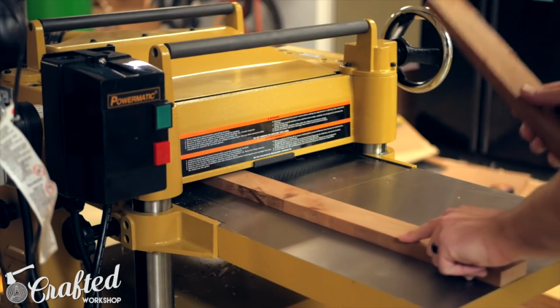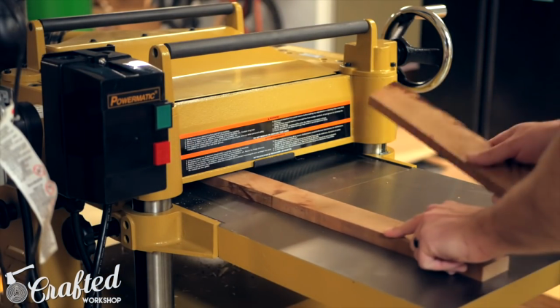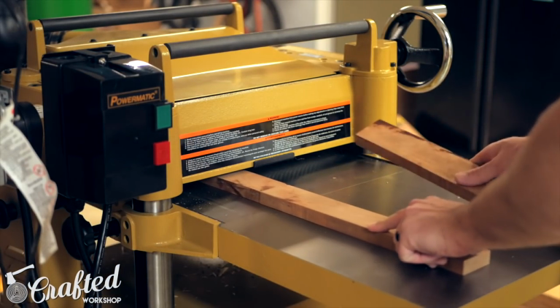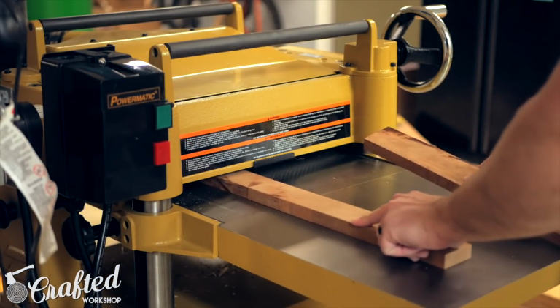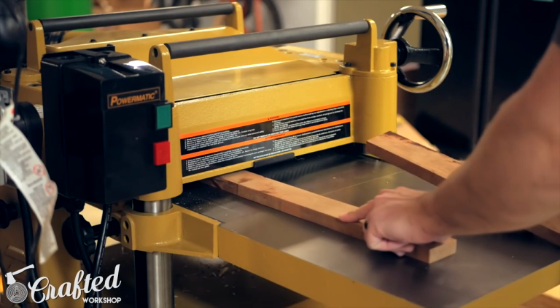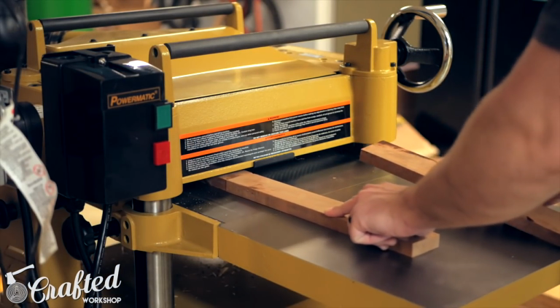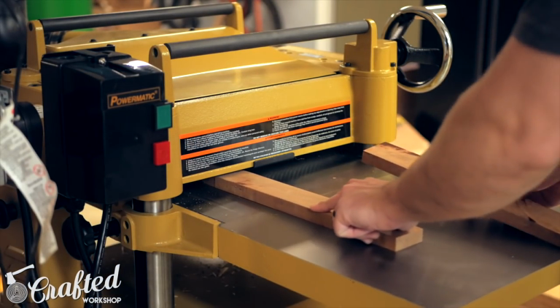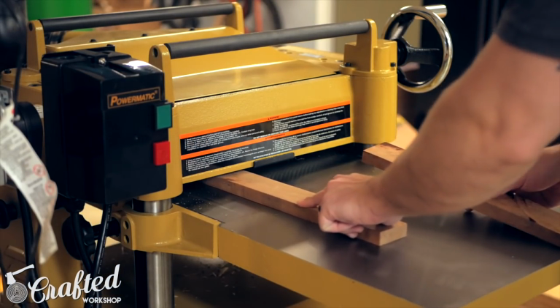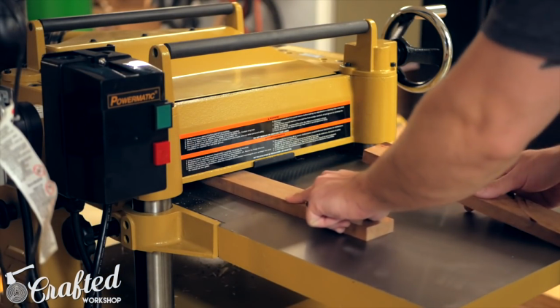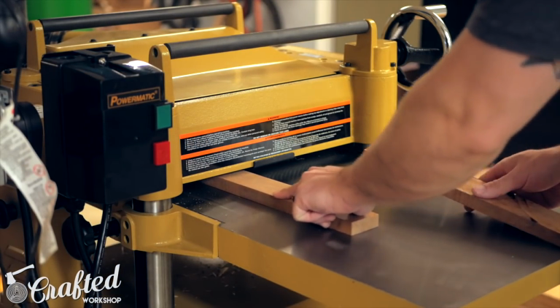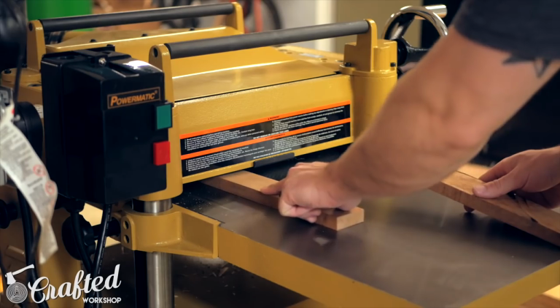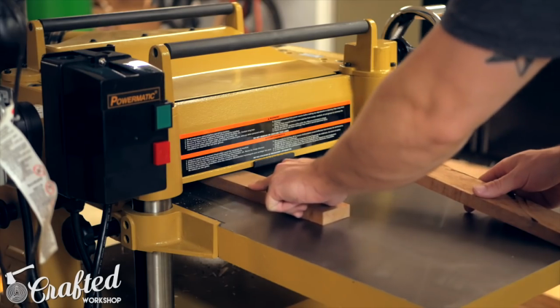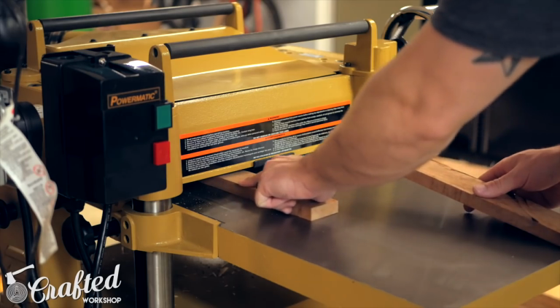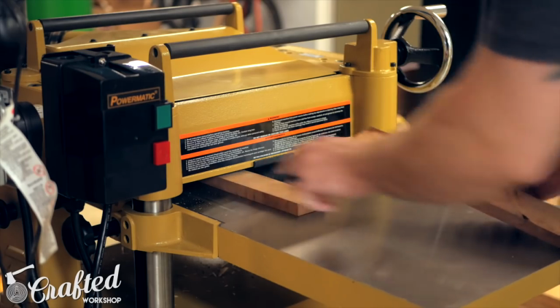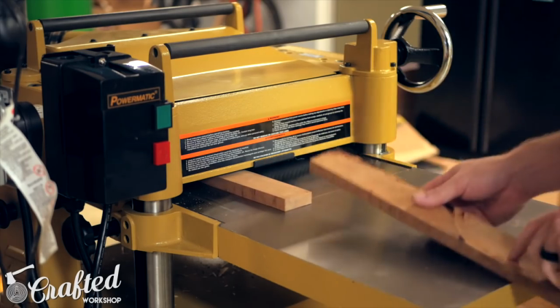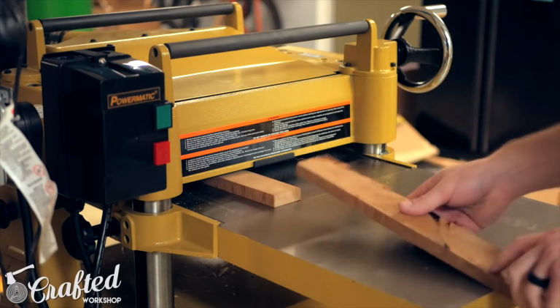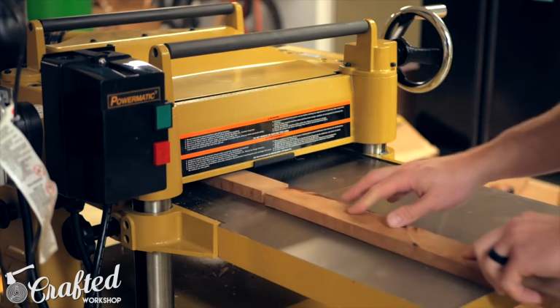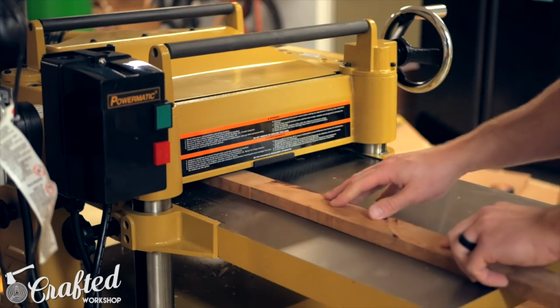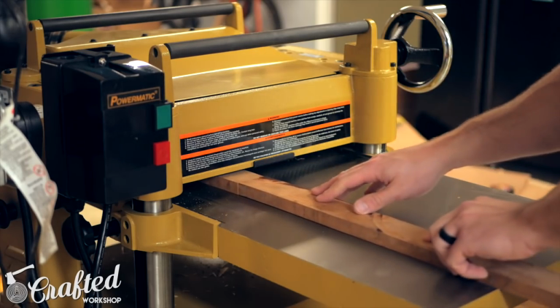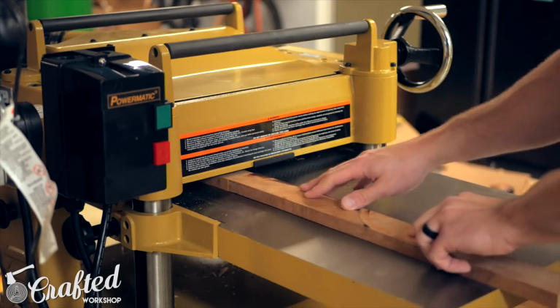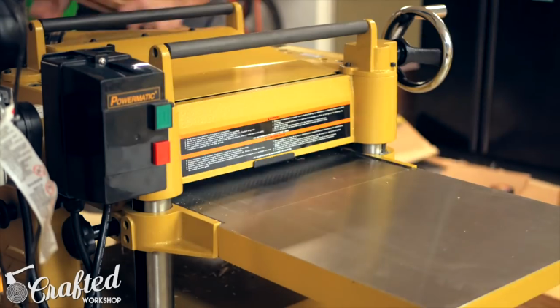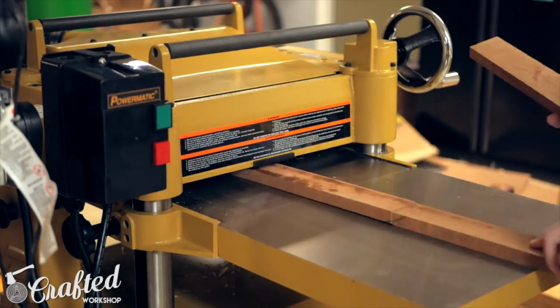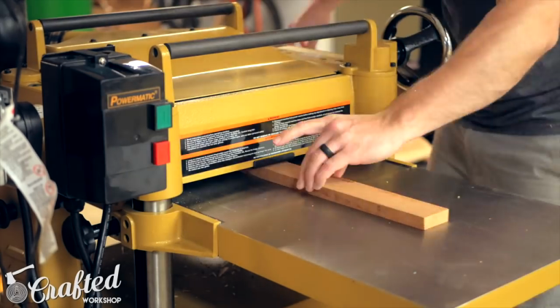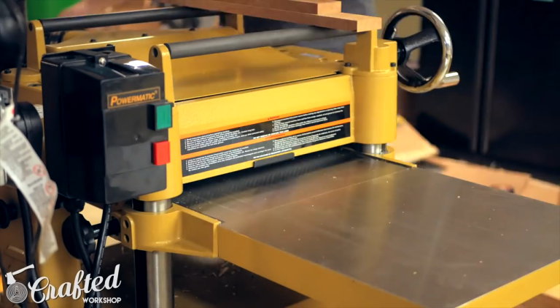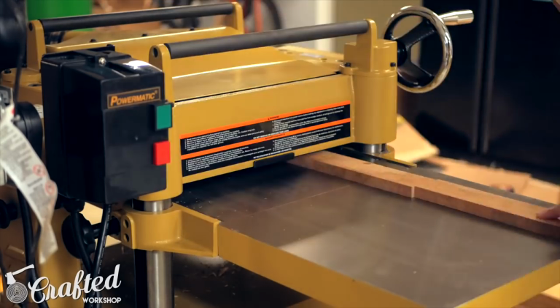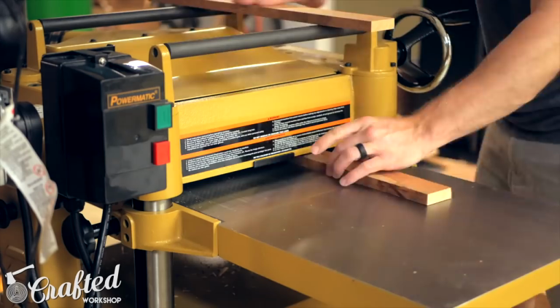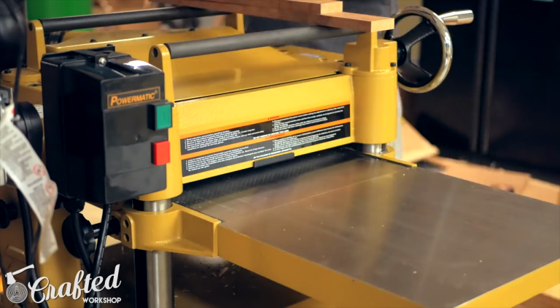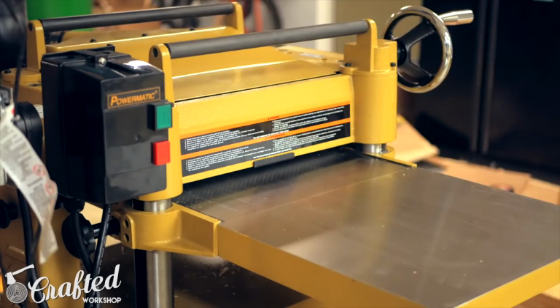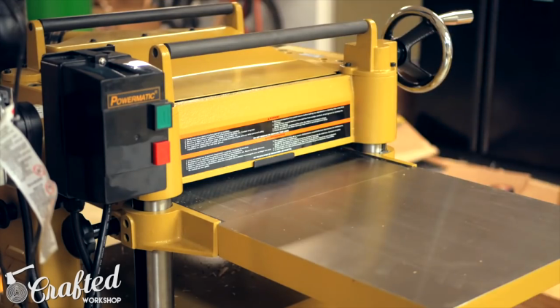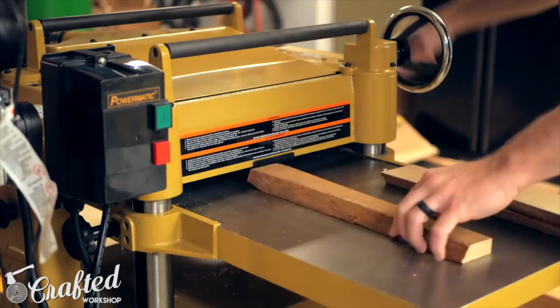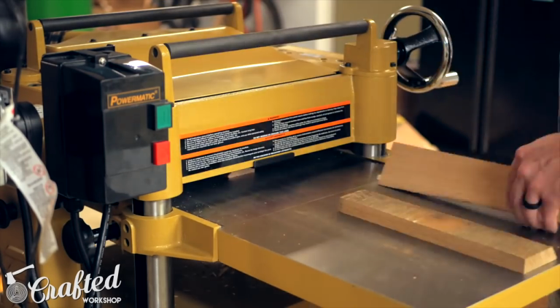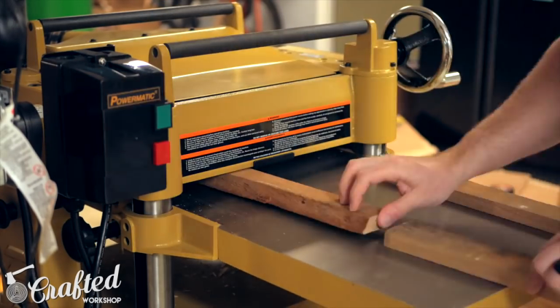Once the strips were cut to rough length I flattened two sides of each strip on the planer. This makes sure the strips have a nice tight glue line when I go to glue them up later on.